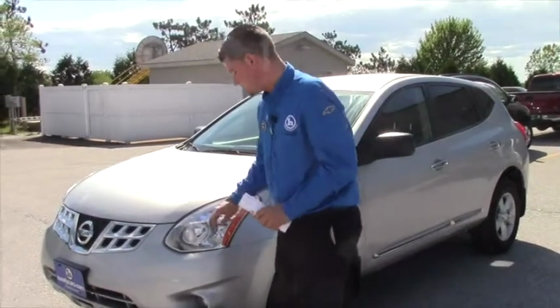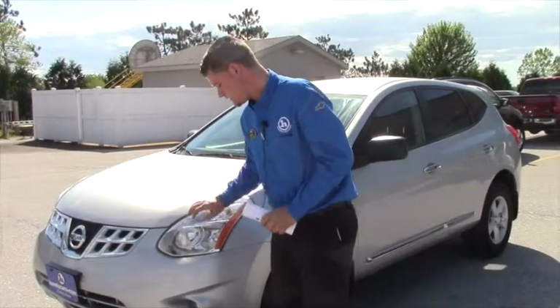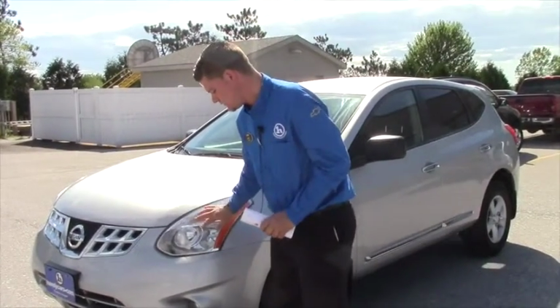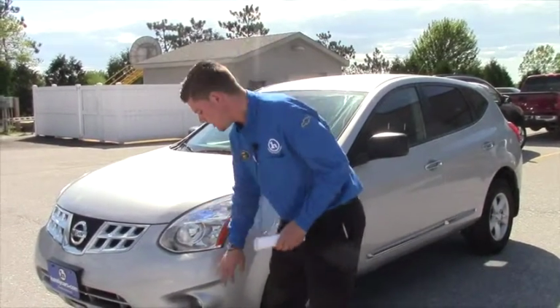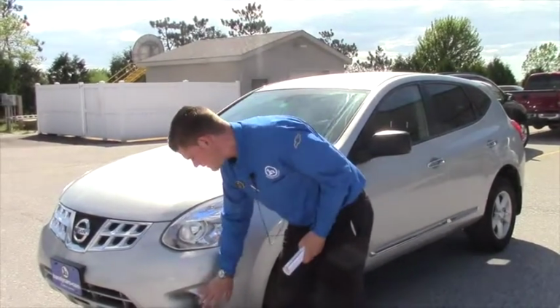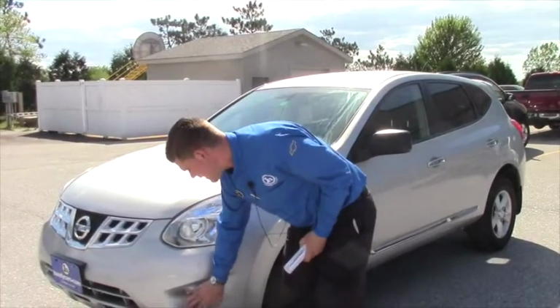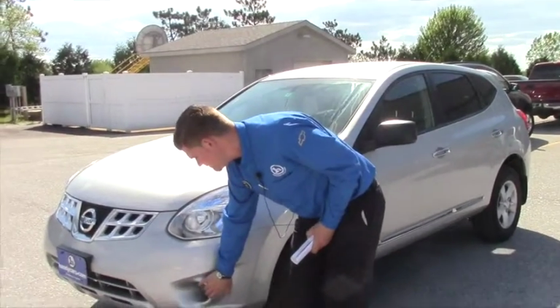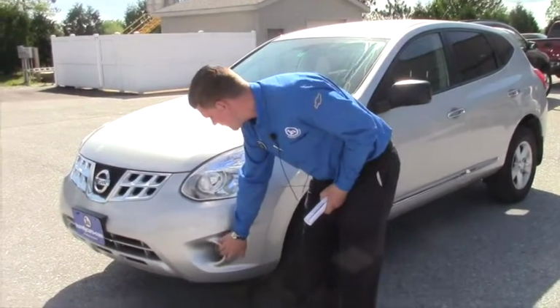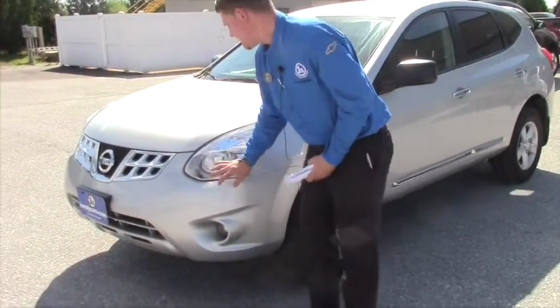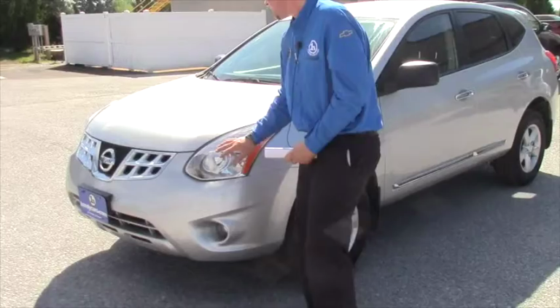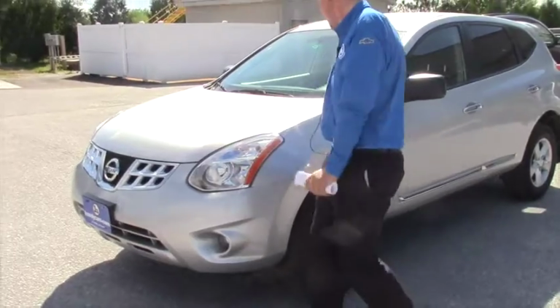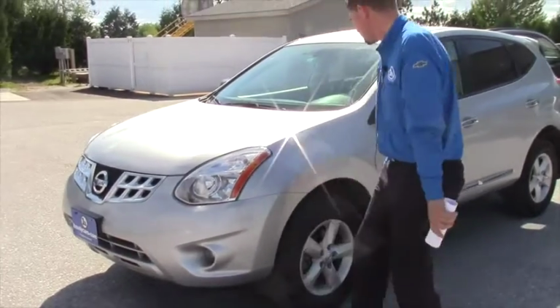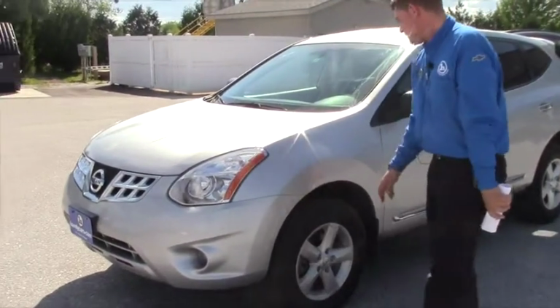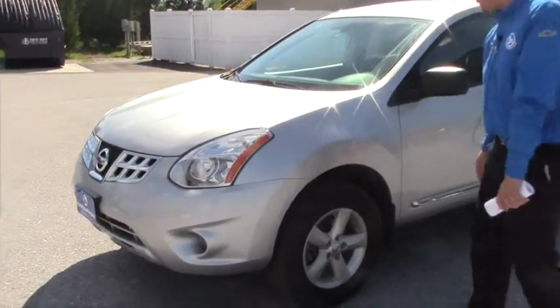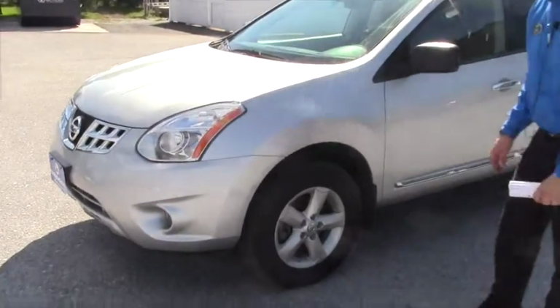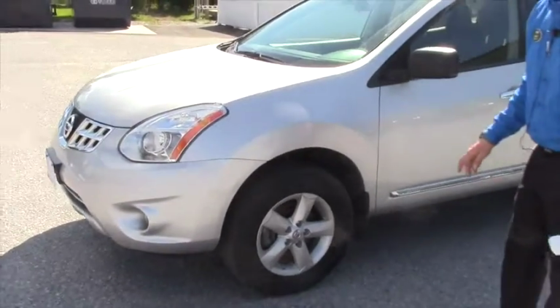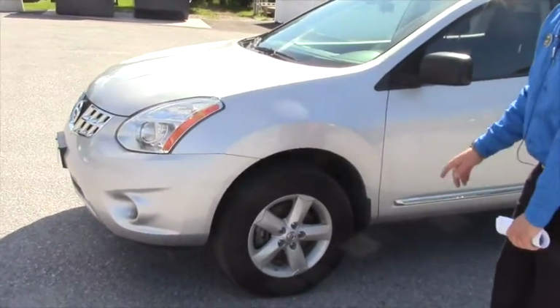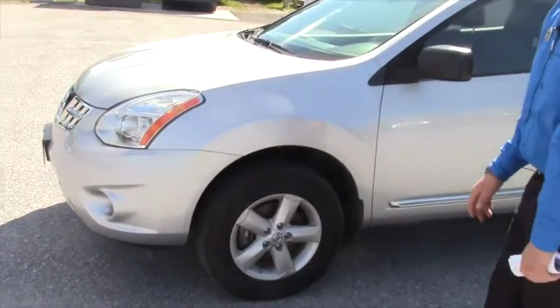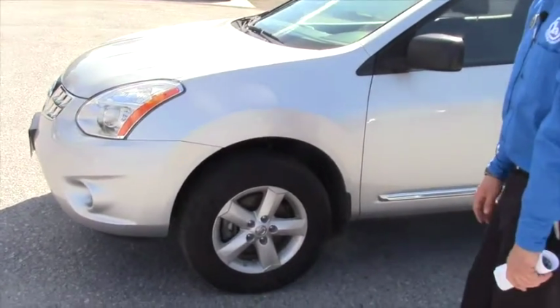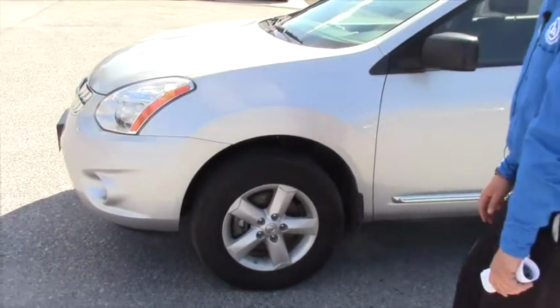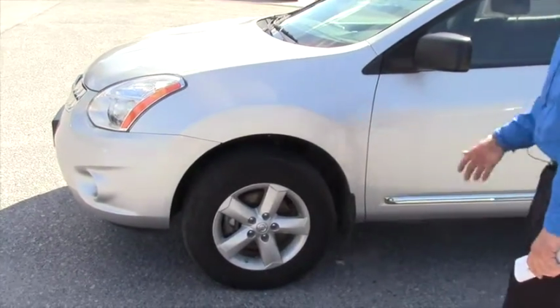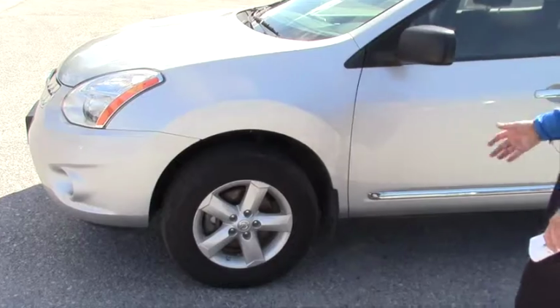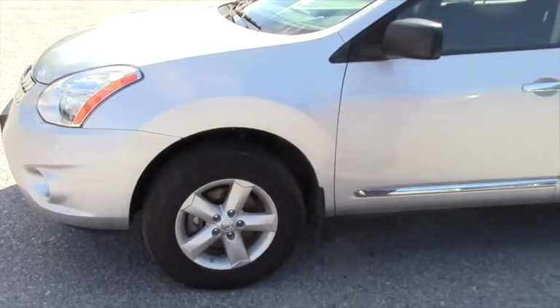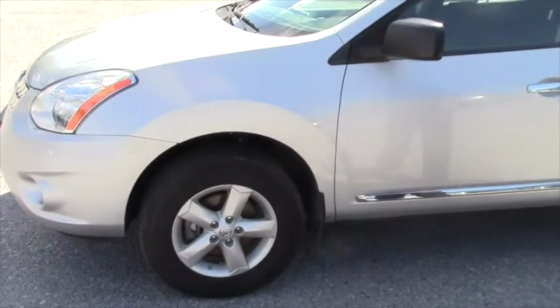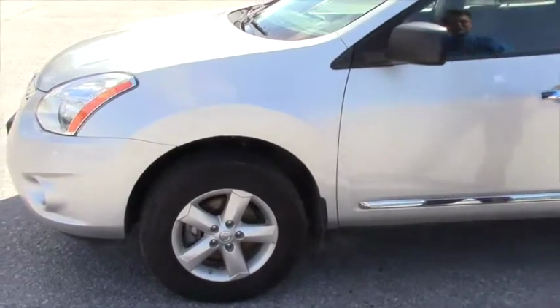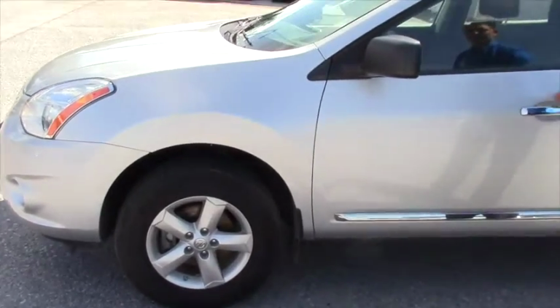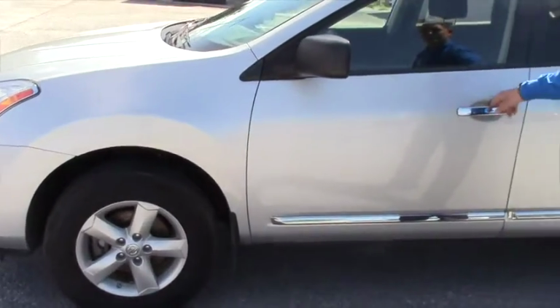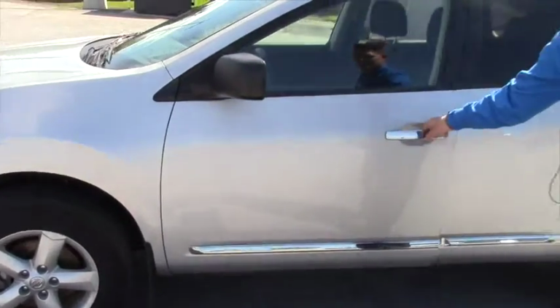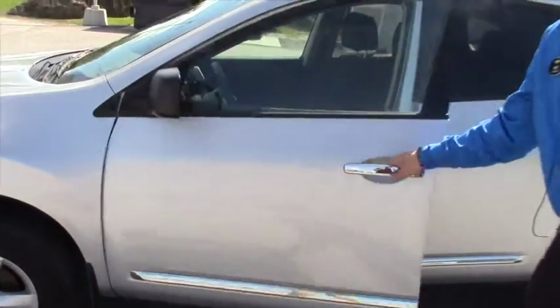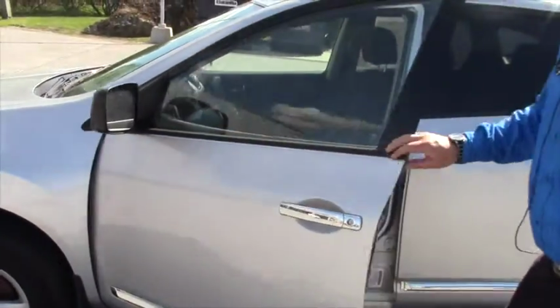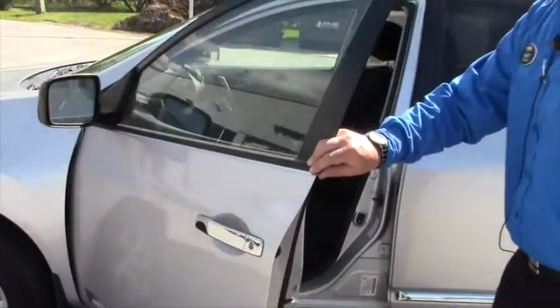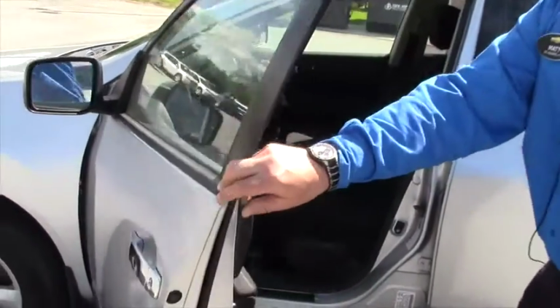This Nissan Rogue offers fog lights, clear headlight lenses, and some nice 16-inch alloy wheels wrapped in a fairly new tire. It's obviously silver in color.